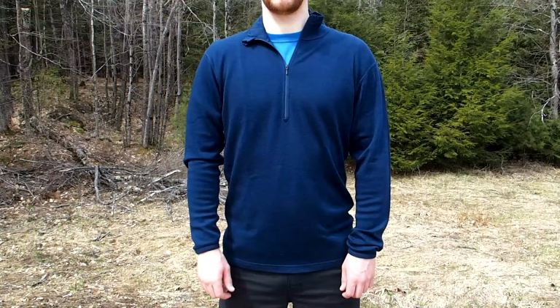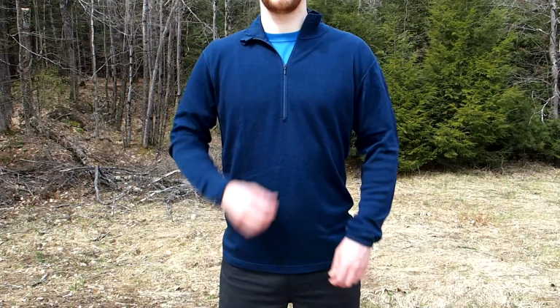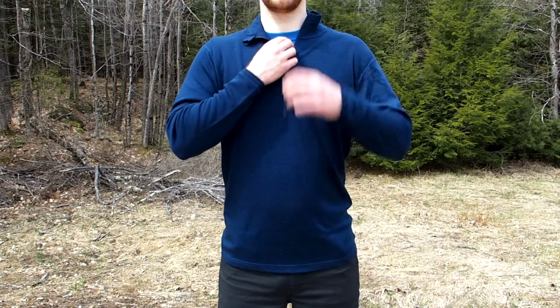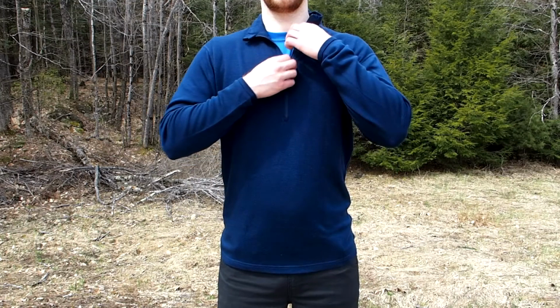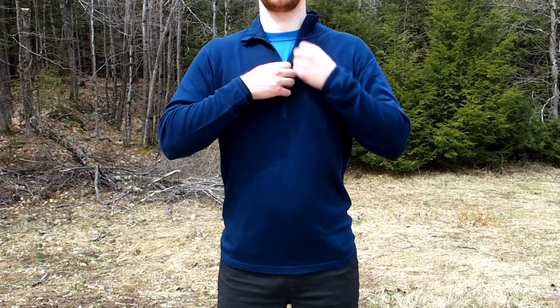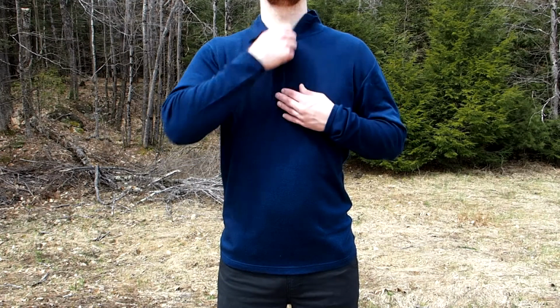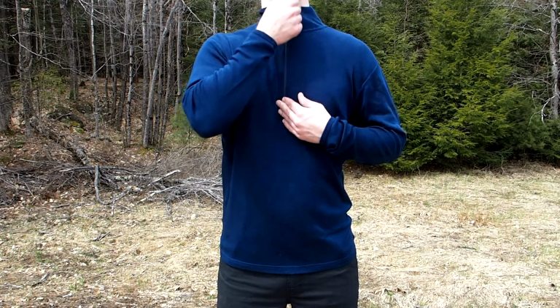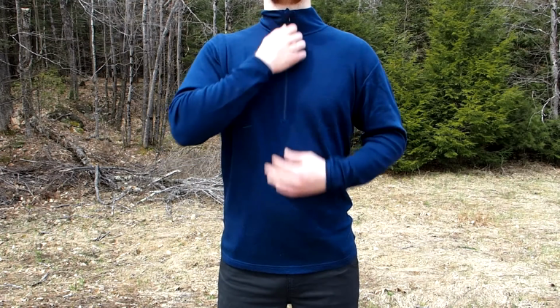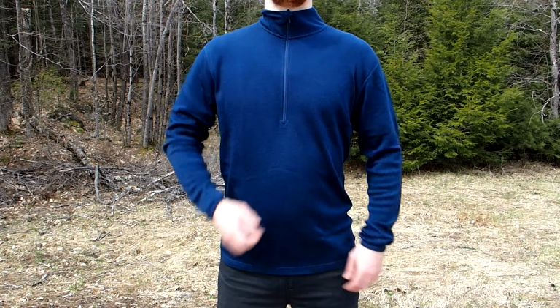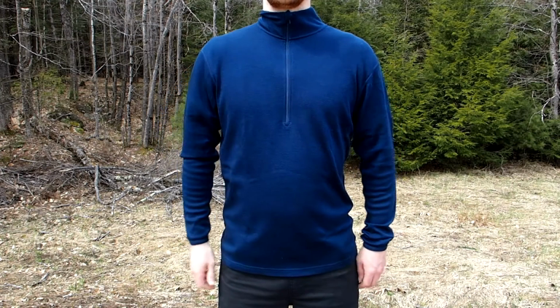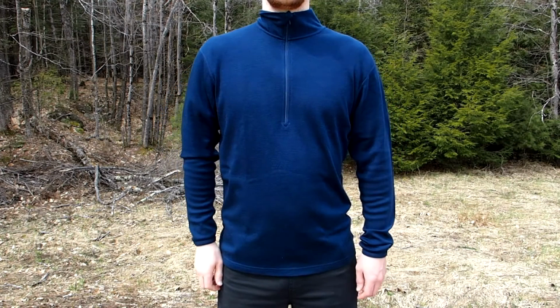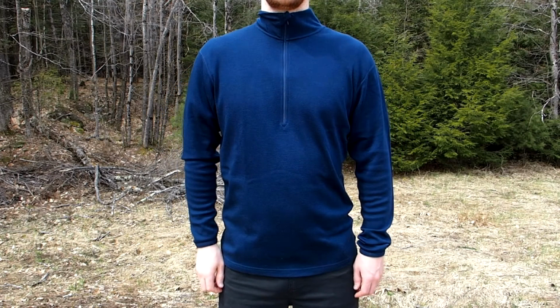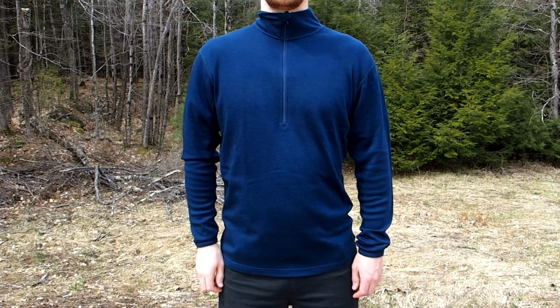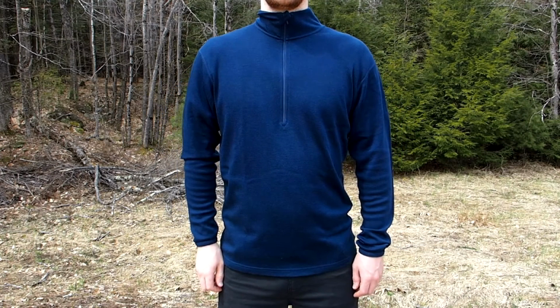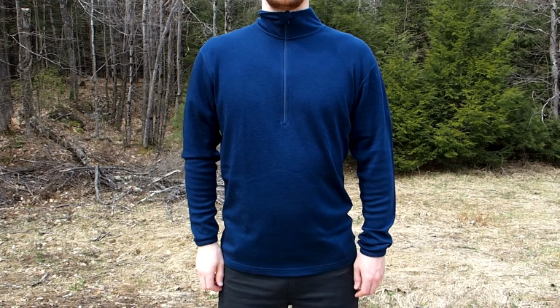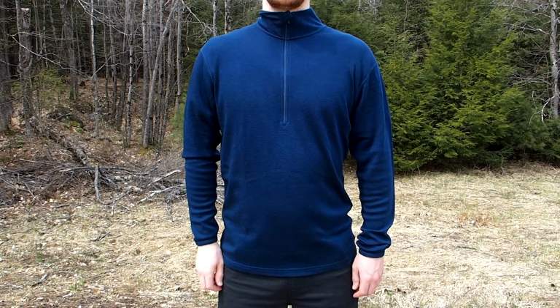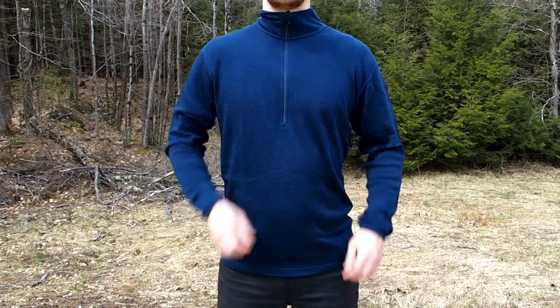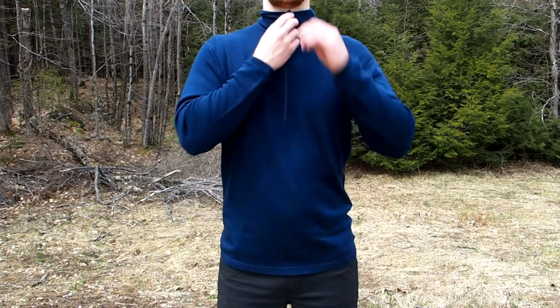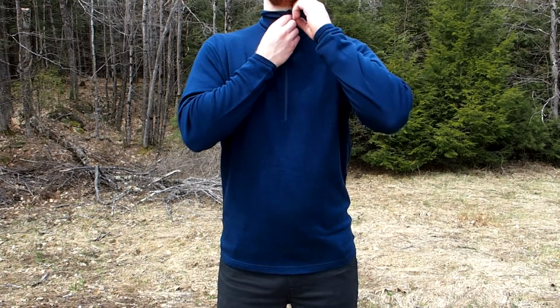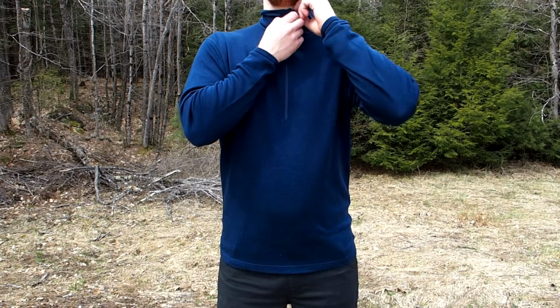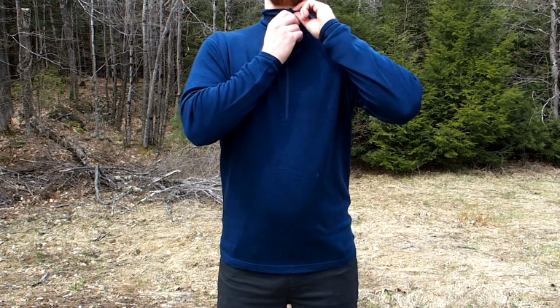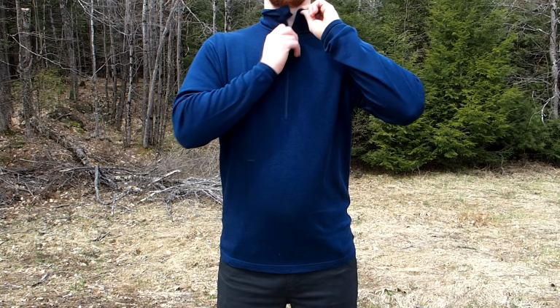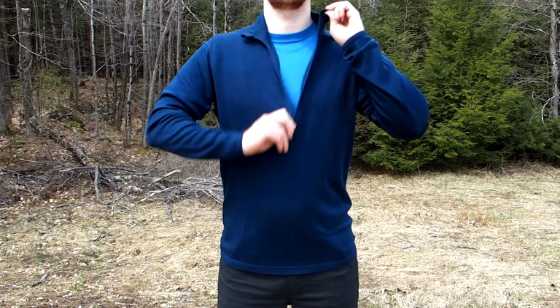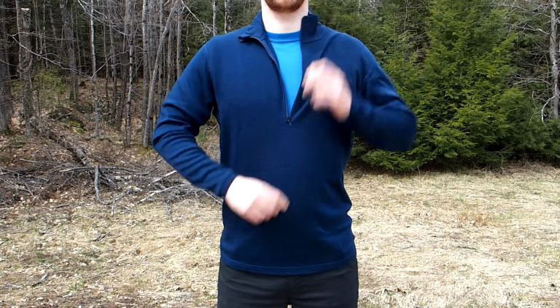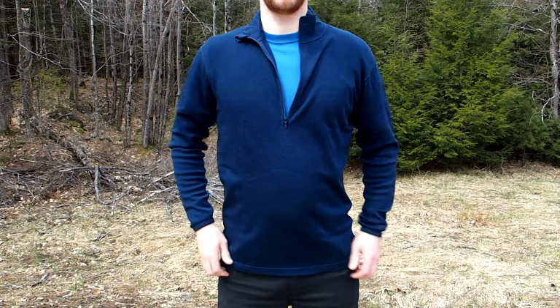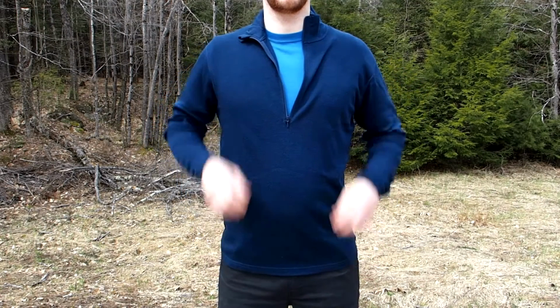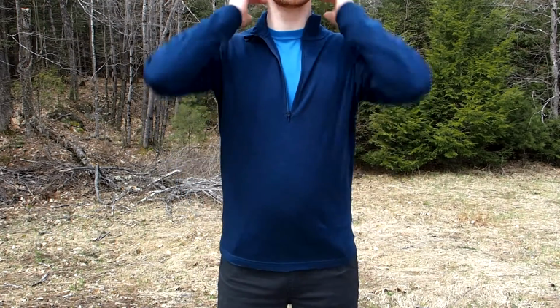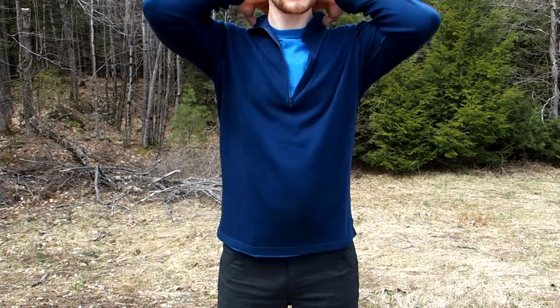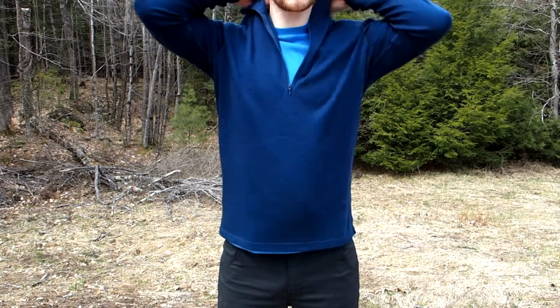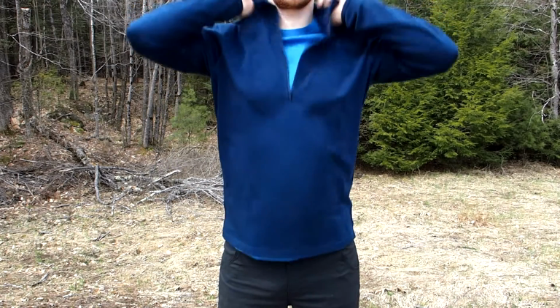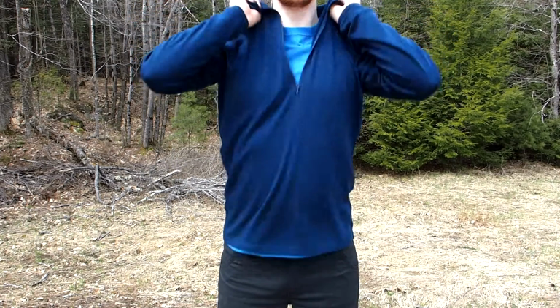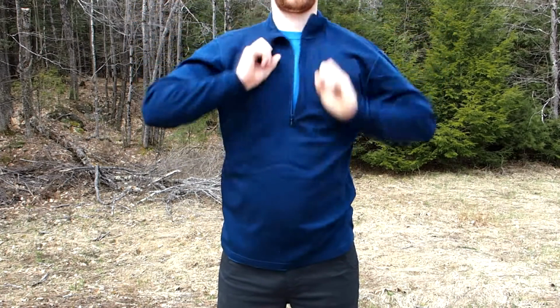The Isolation men's mid-weight quarter zip is made of 100% 18.5 micron merino wool. The quarter zip is designed with 220 grams per meter squared interlock knit construction.